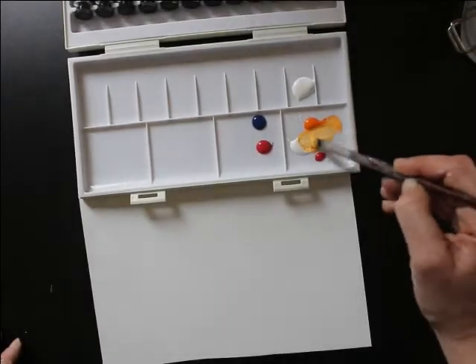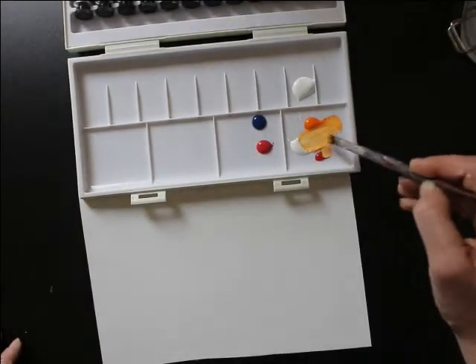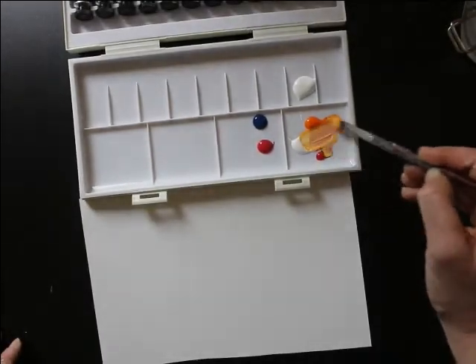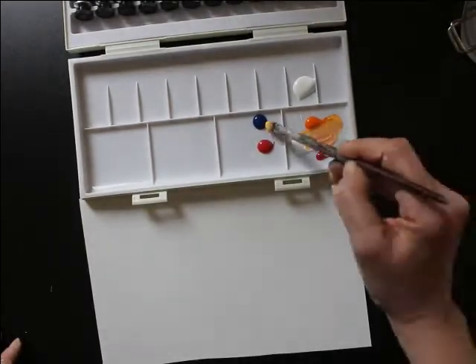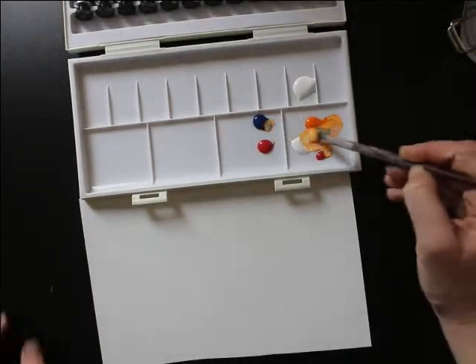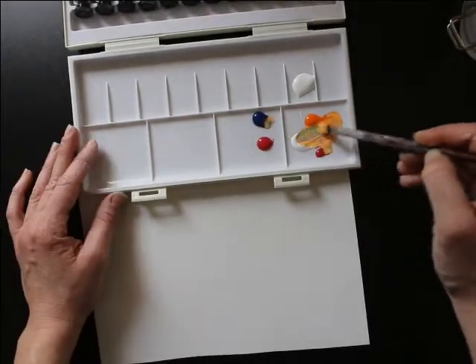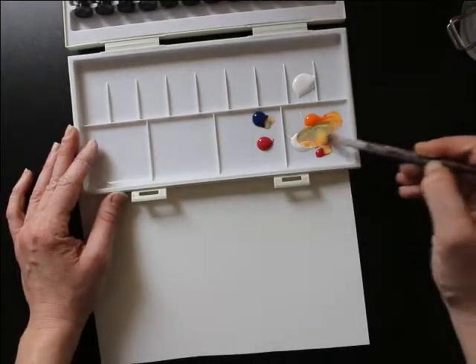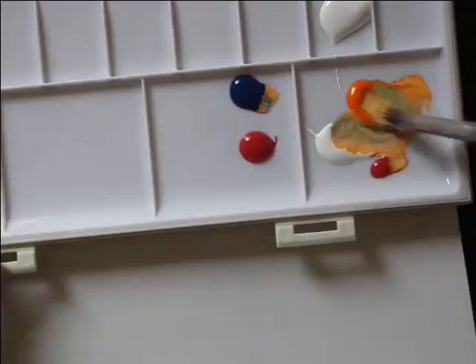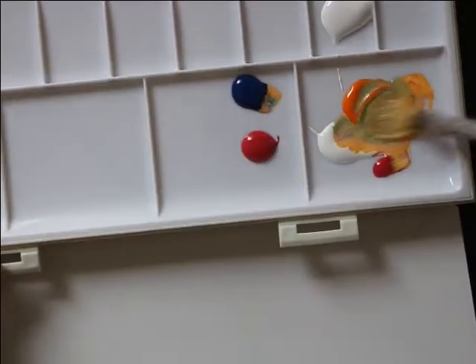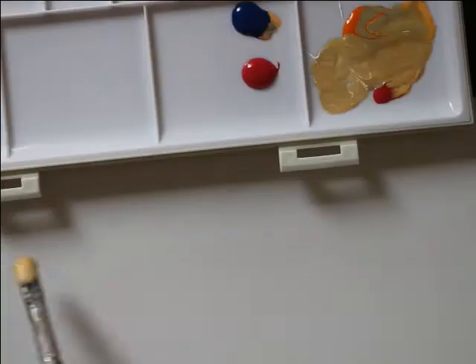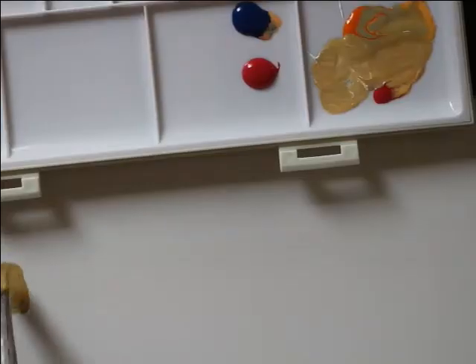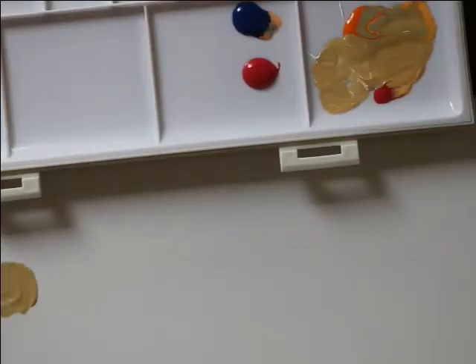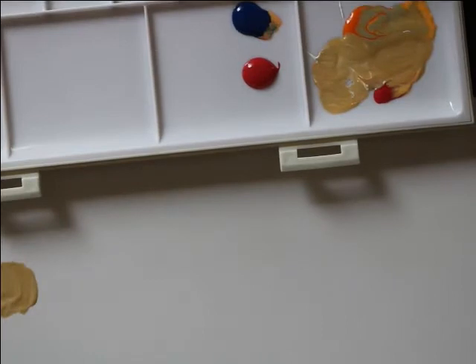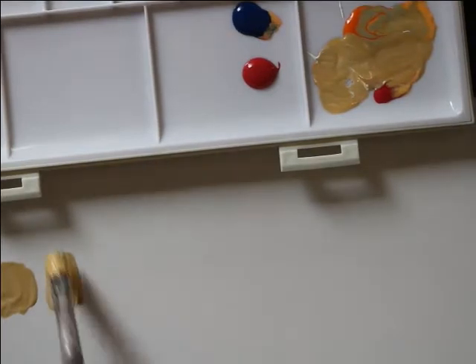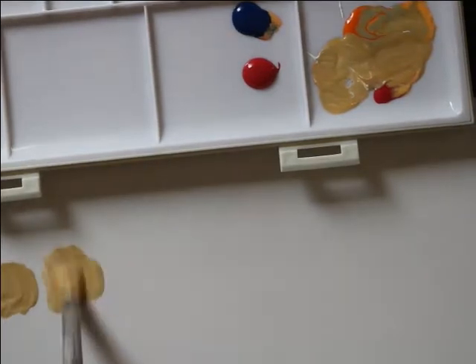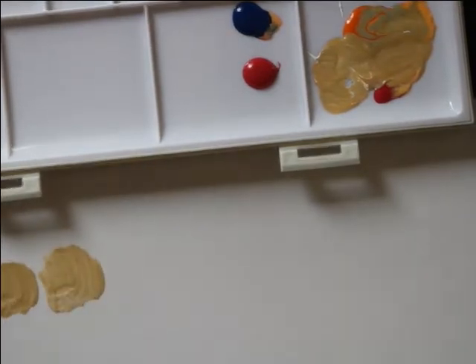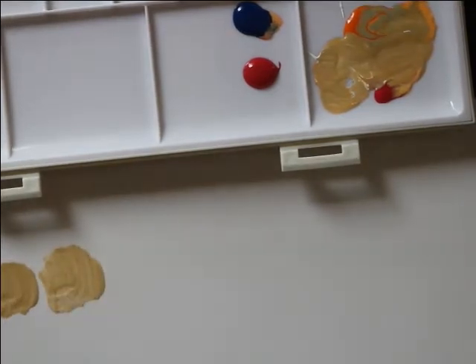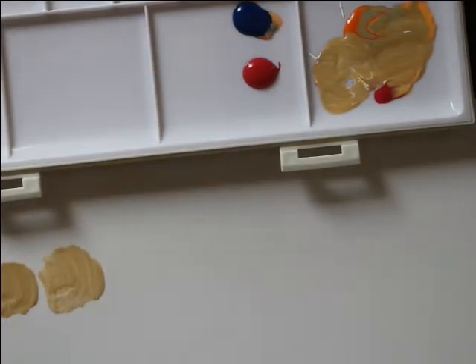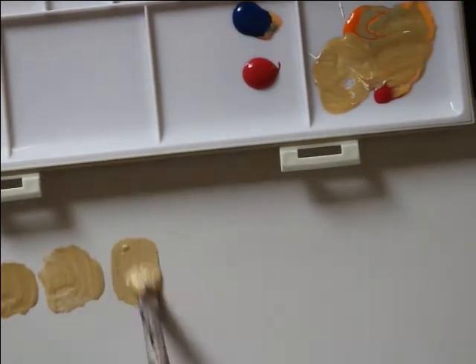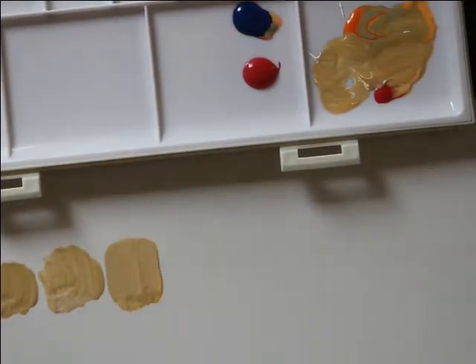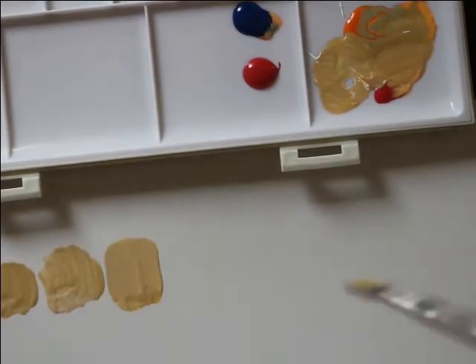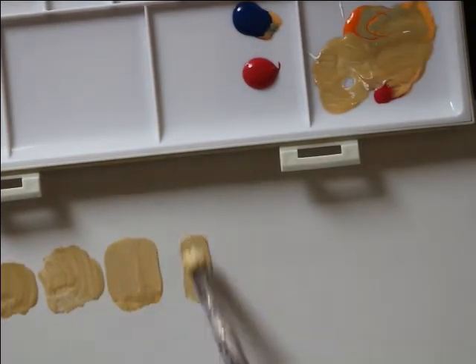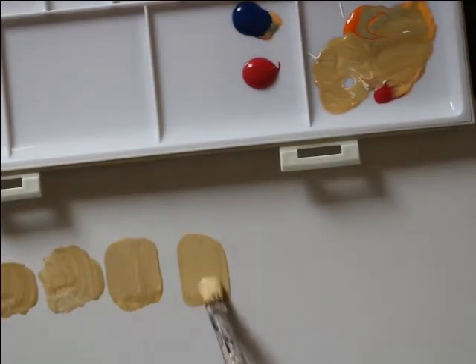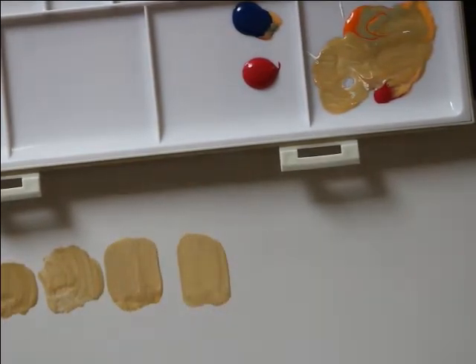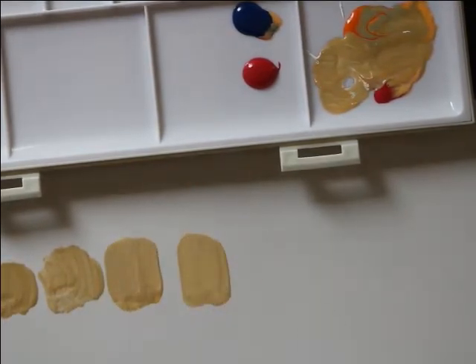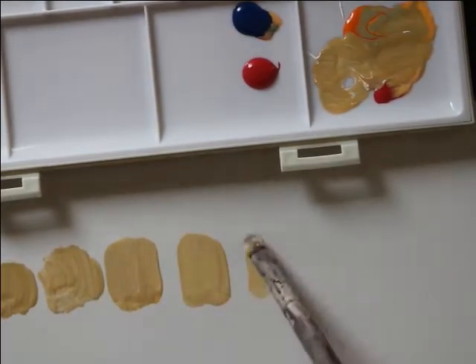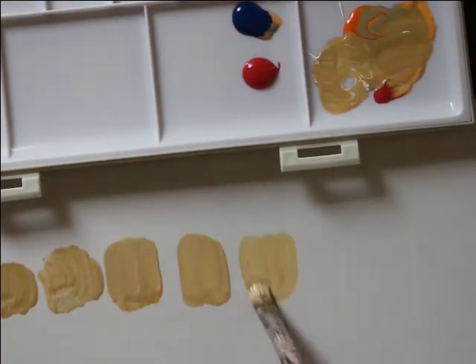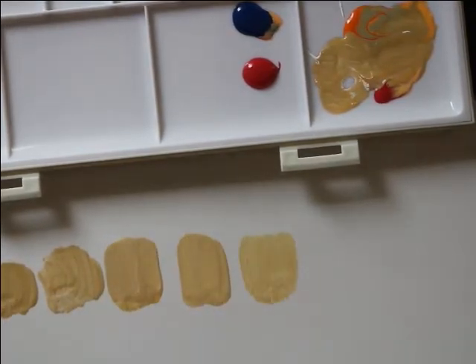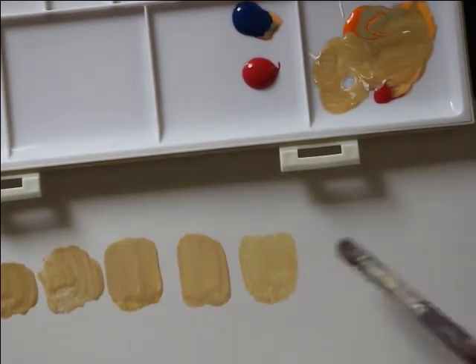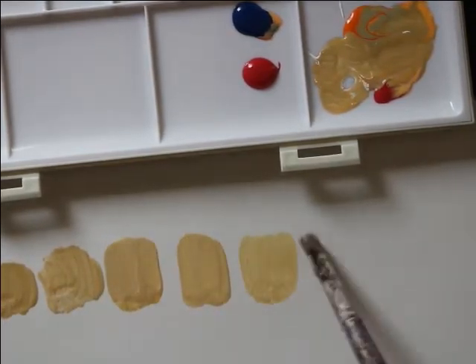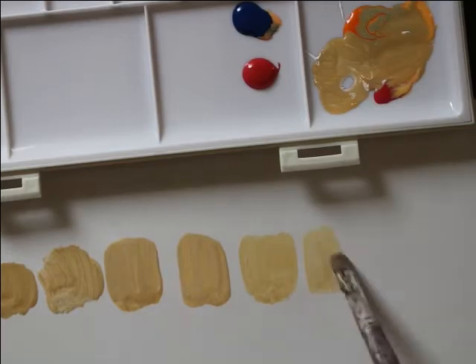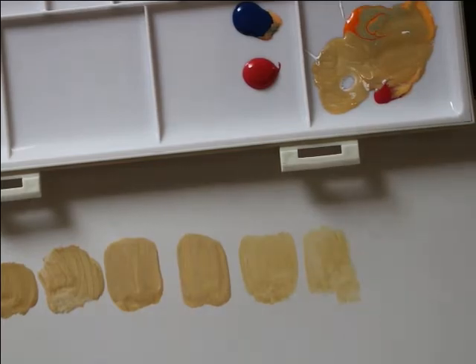Before getting started with your painting, select your color palette, which I'll walk you through how to do, and do some experimenting on a scrap sheet of watercolor paper.